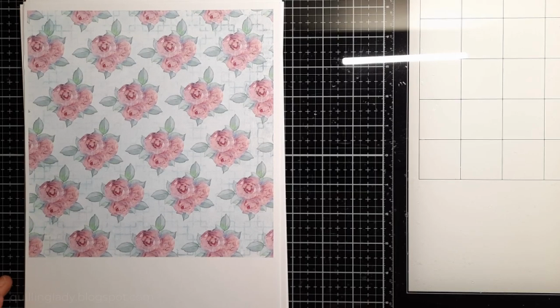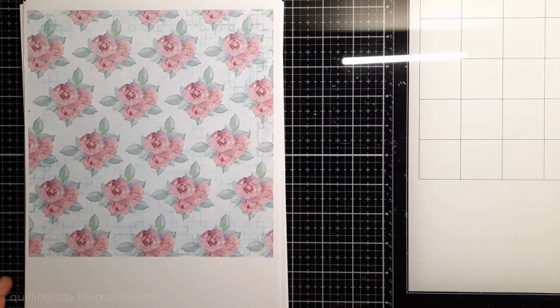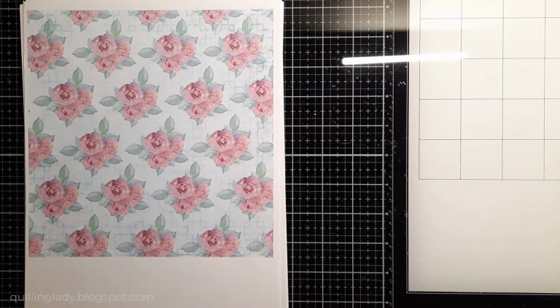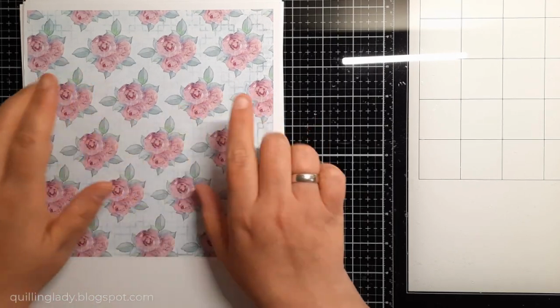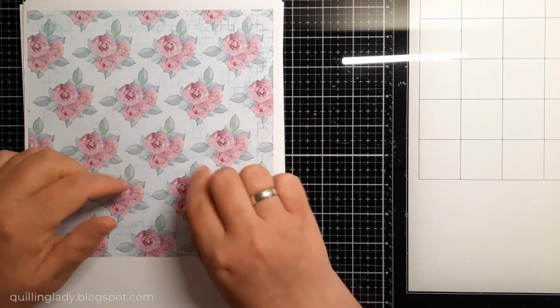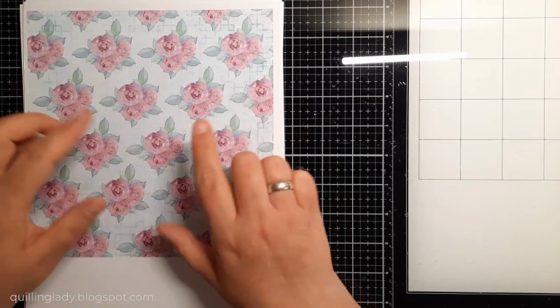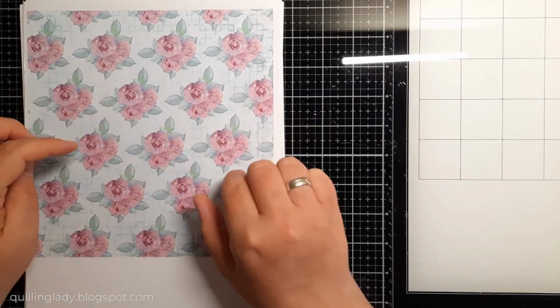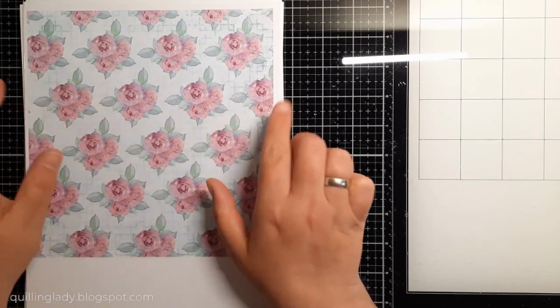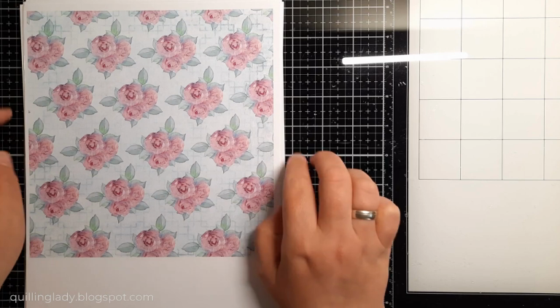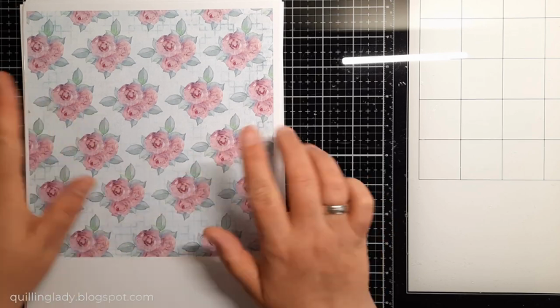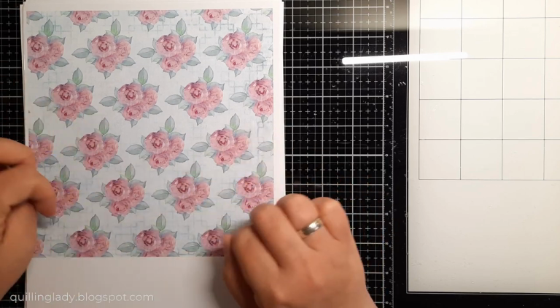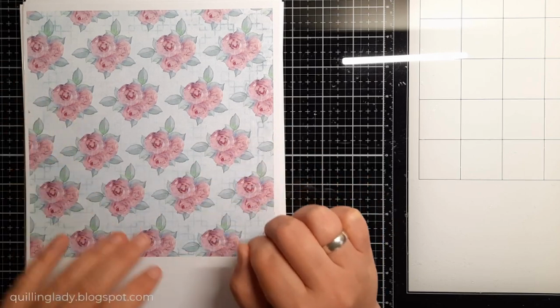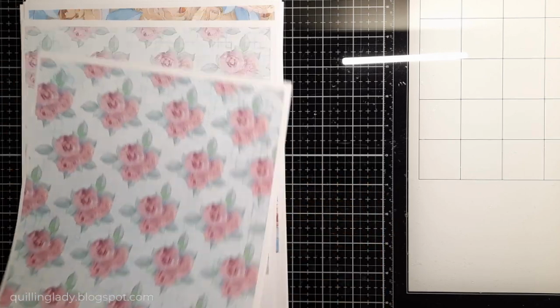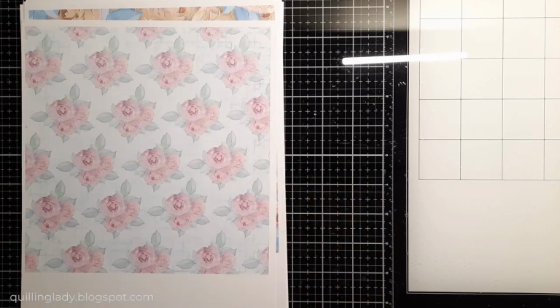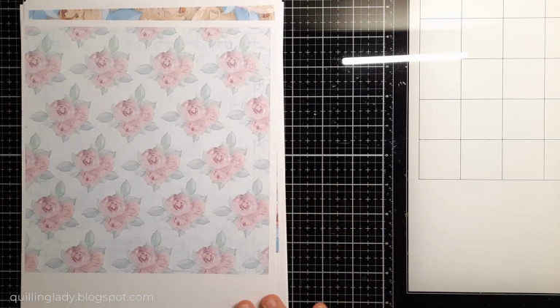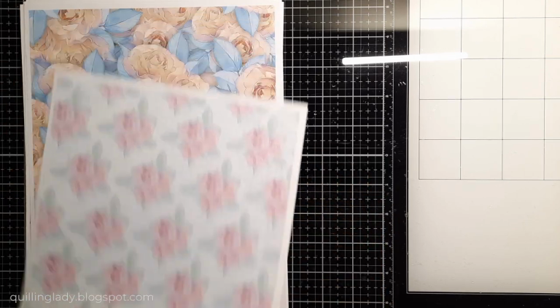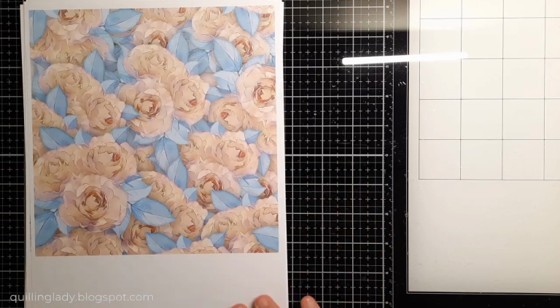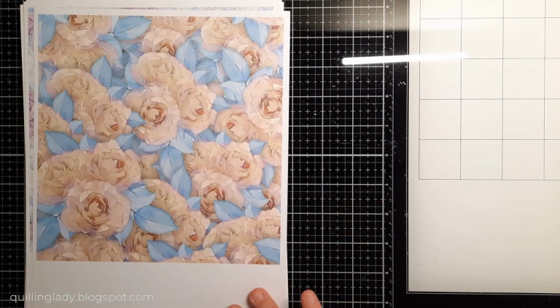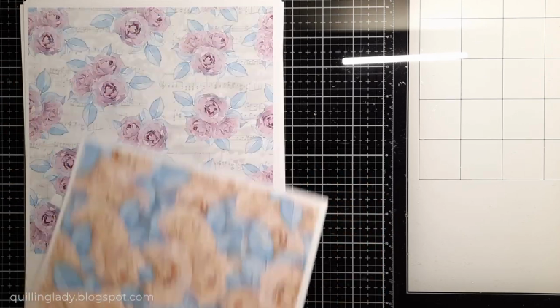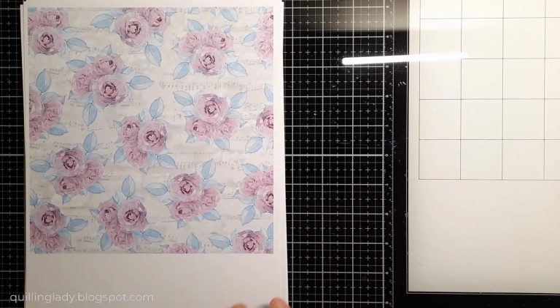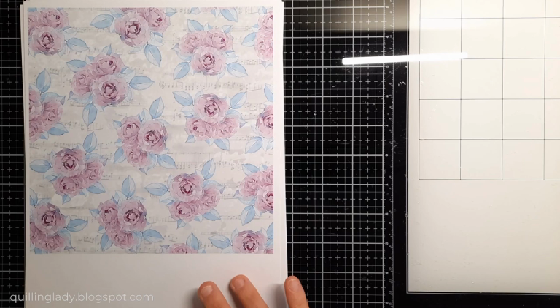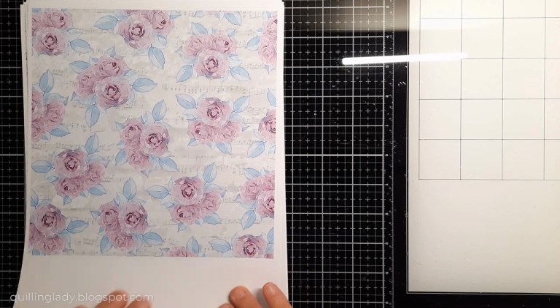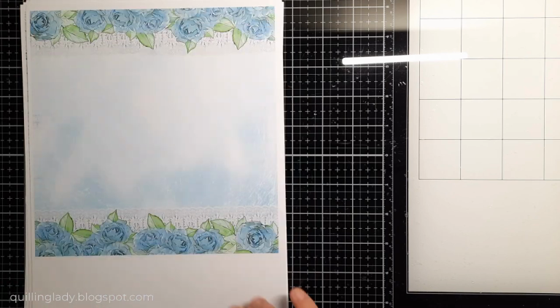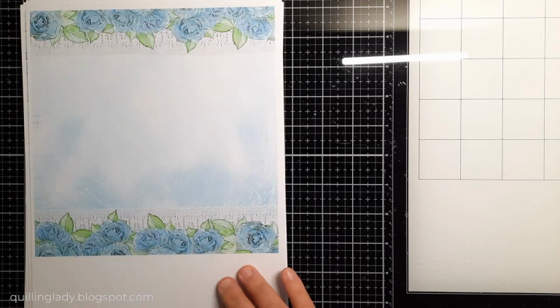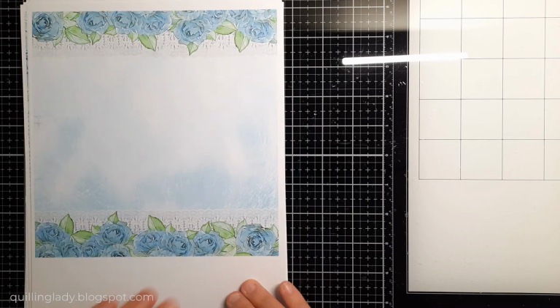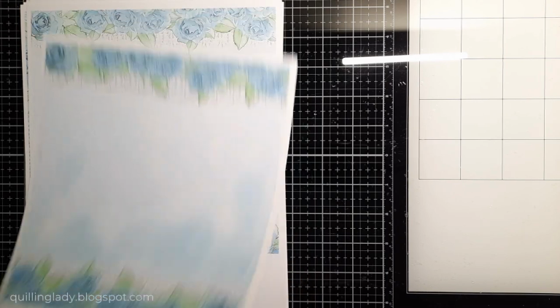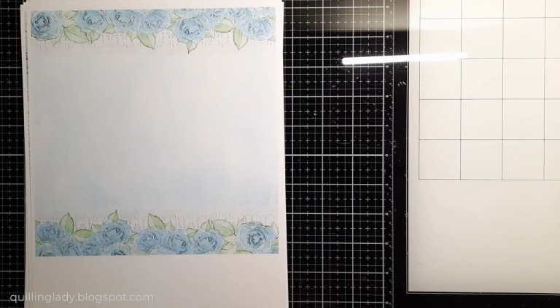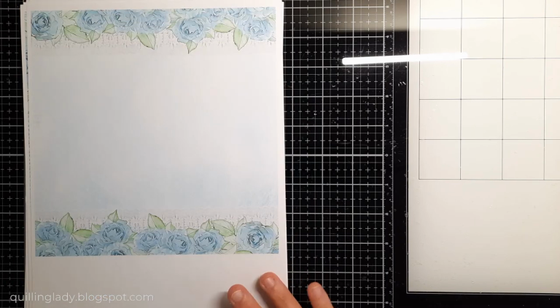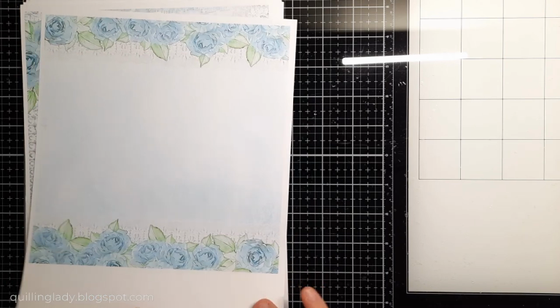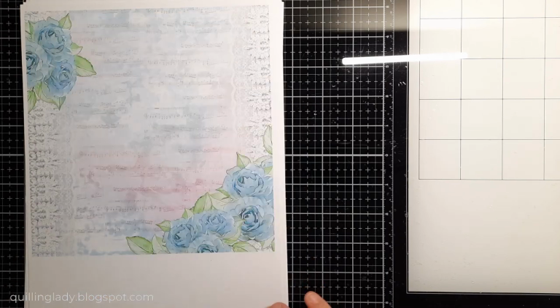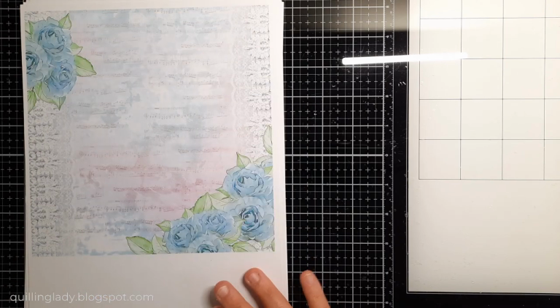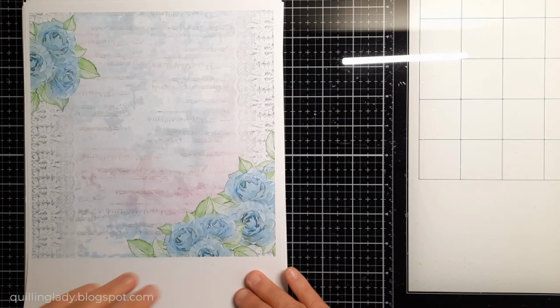For today's project I'm going to use the Drop of Sunshine number three collection designed by Marta Dębicka, which you can get on CraftStash. I left the link in the description down below.